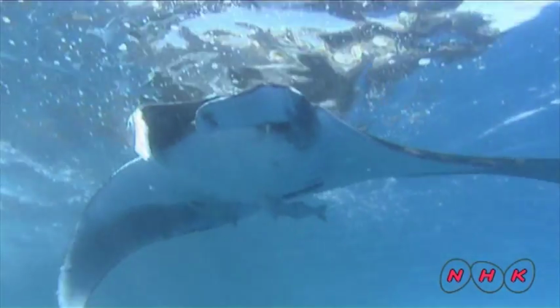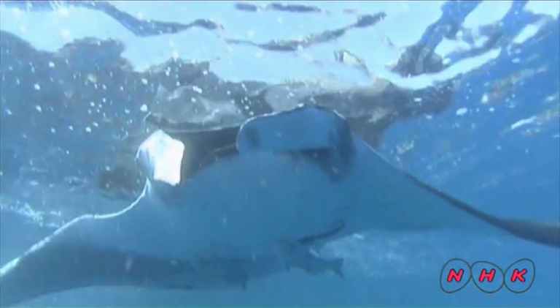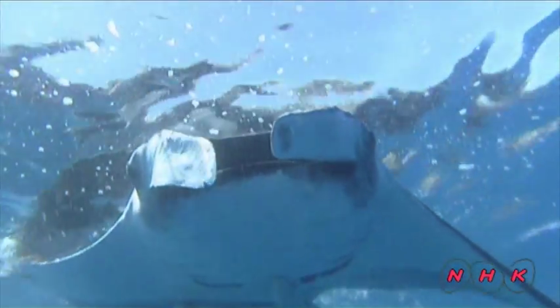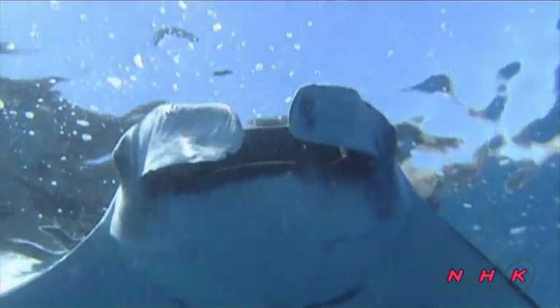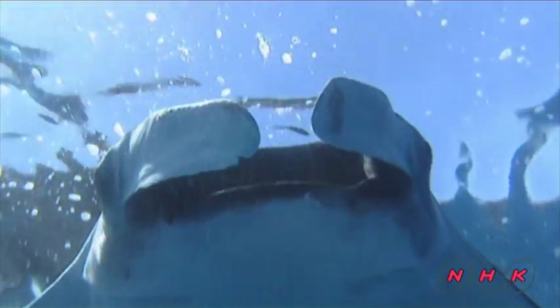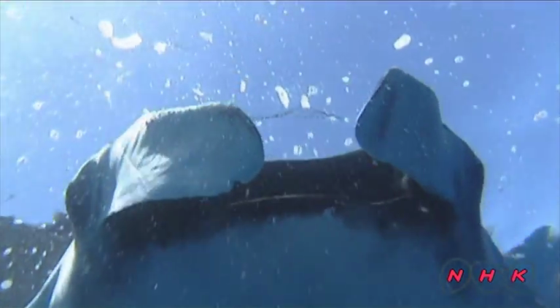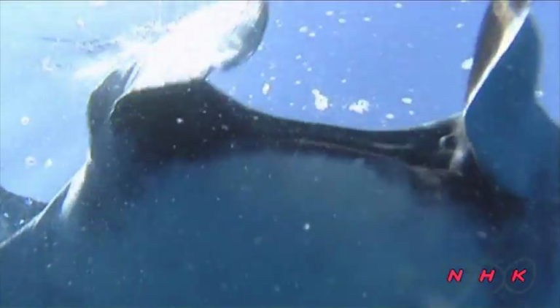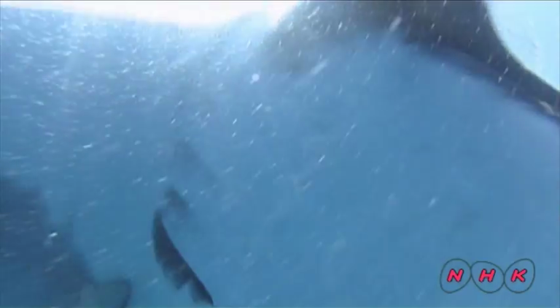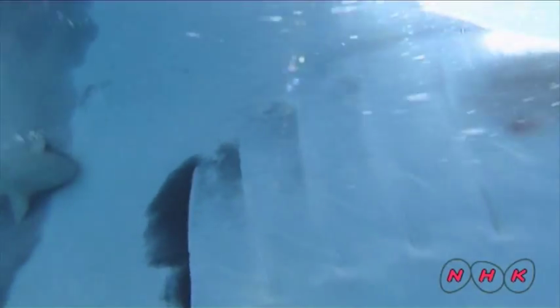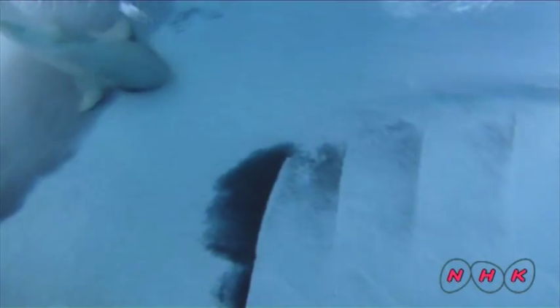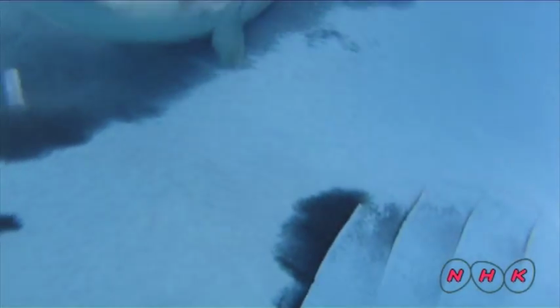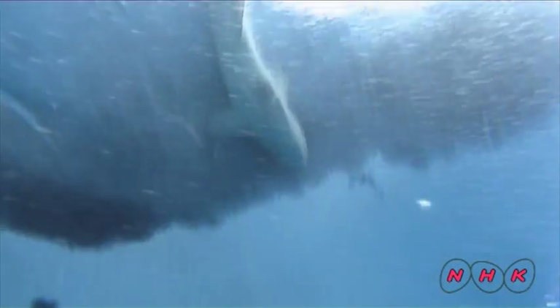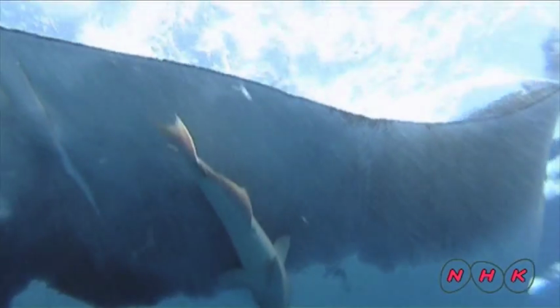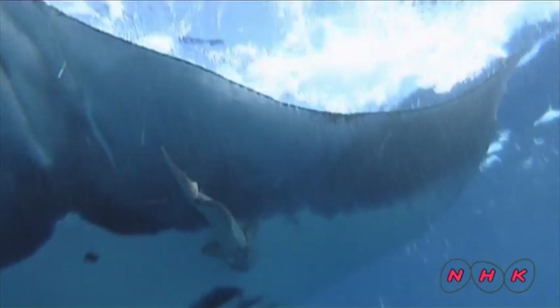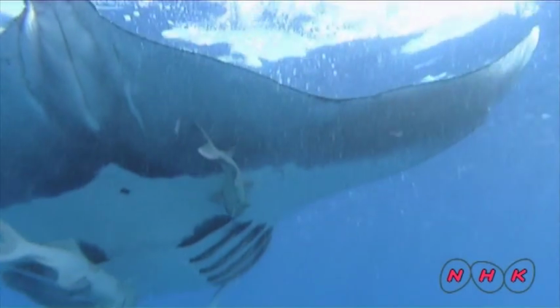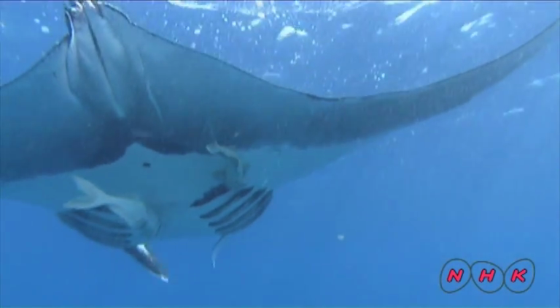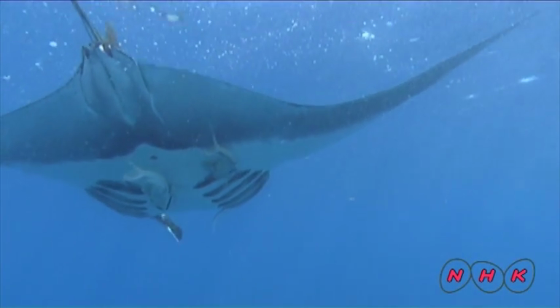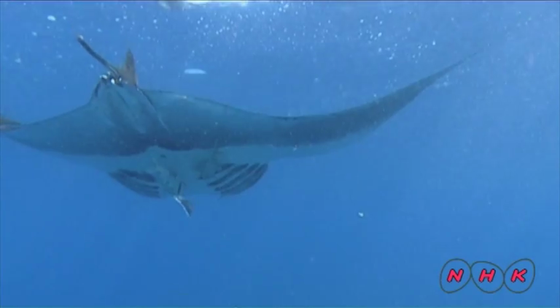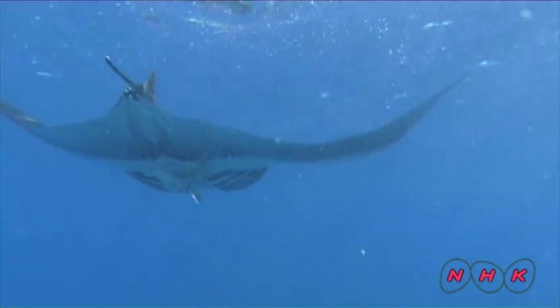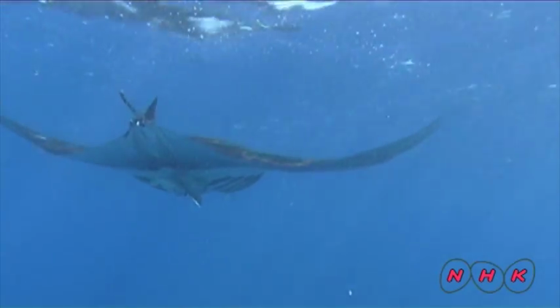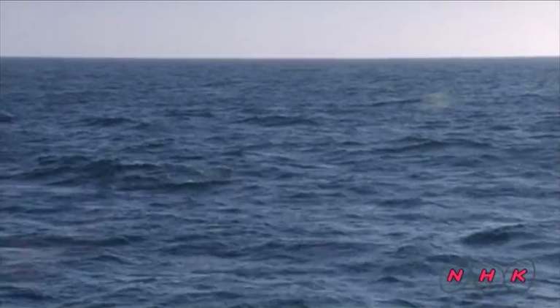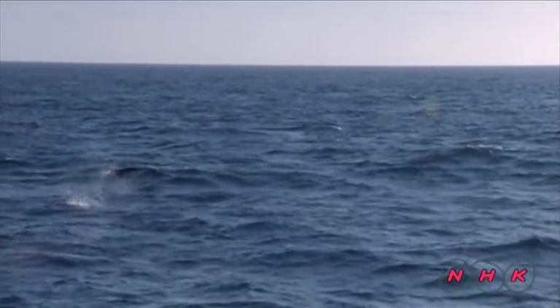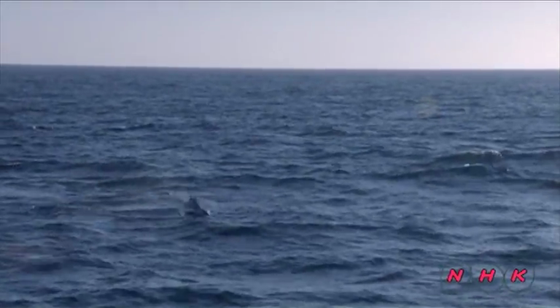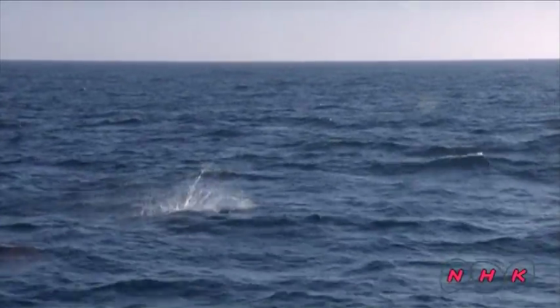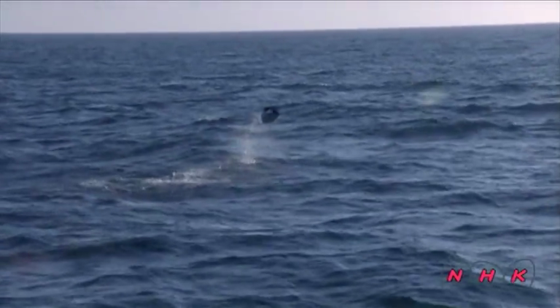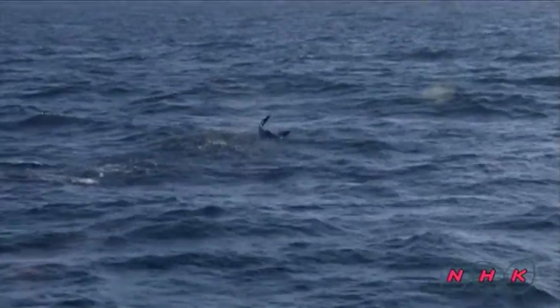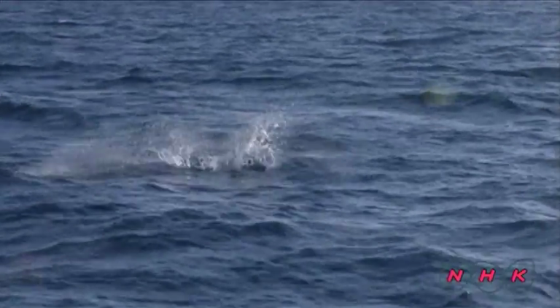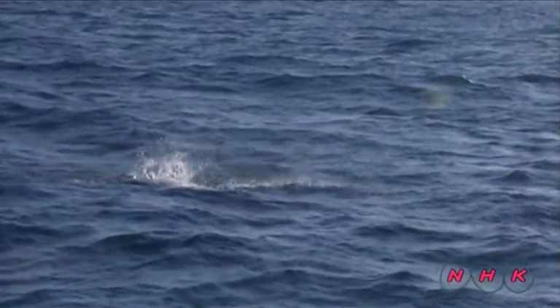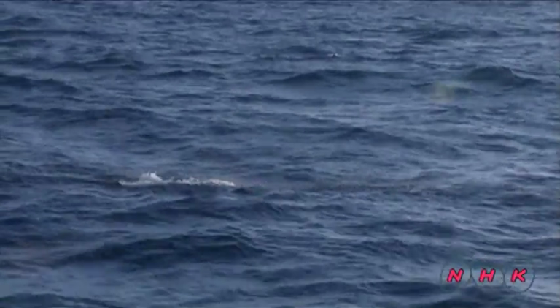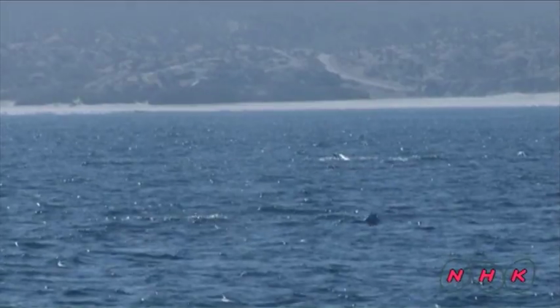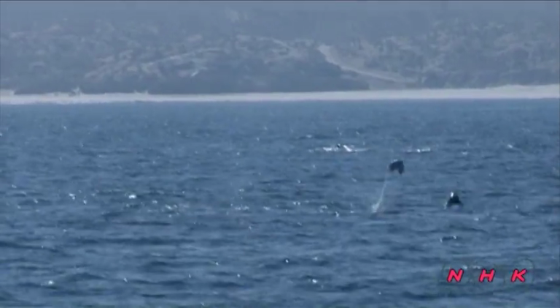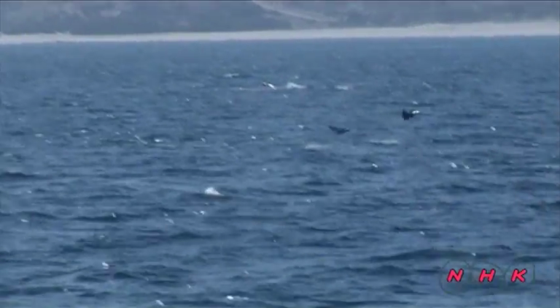This is a manta ray. The manta ray also swims close to the surface to feed on krill. Look, a devil ray is jumping out of the water — it looks like a fish in flight.